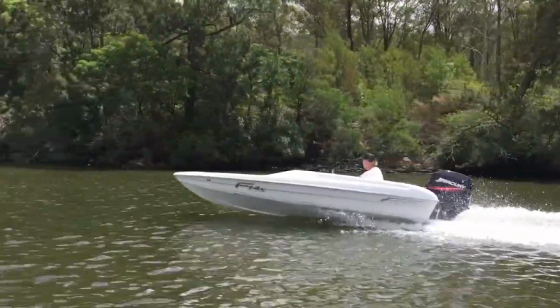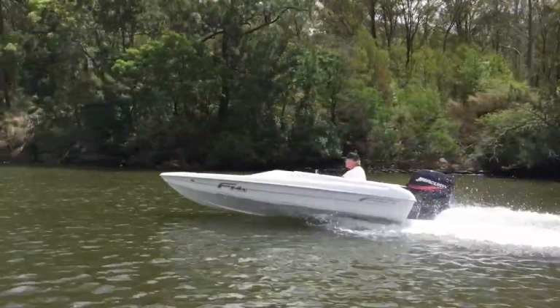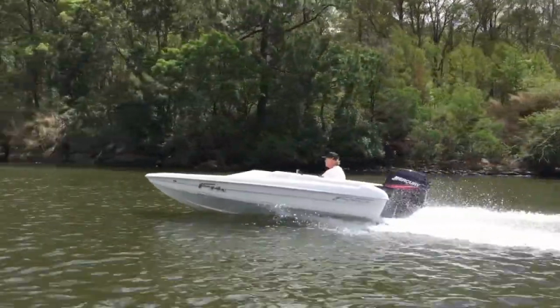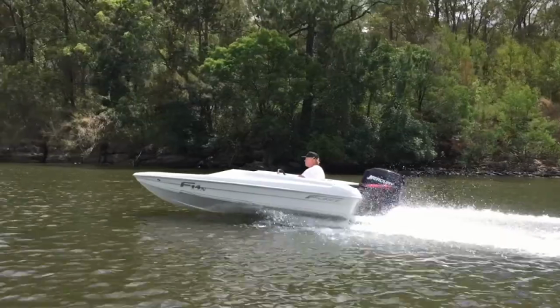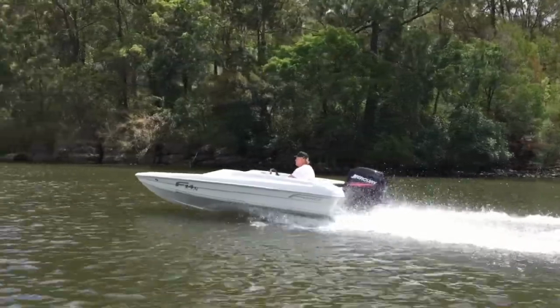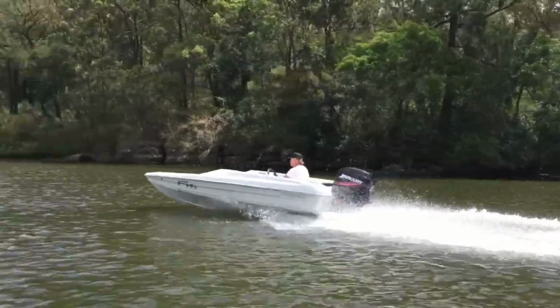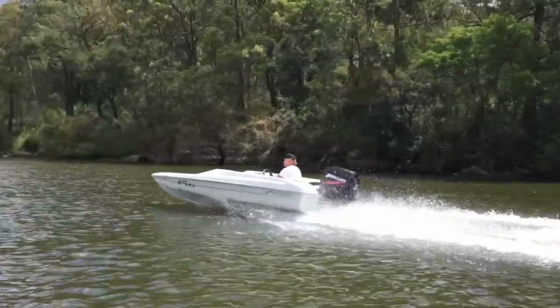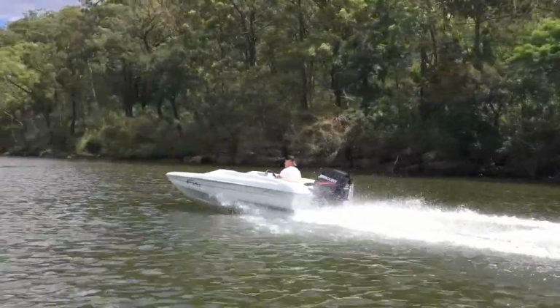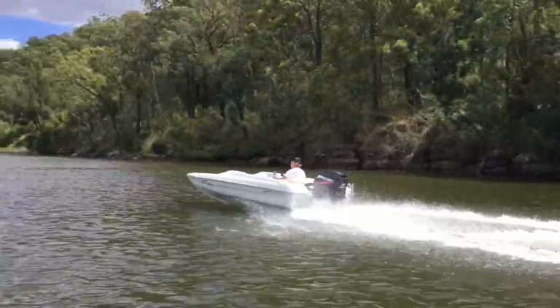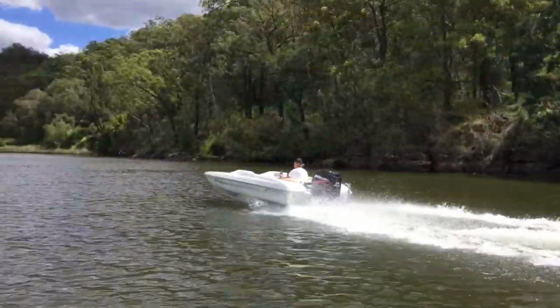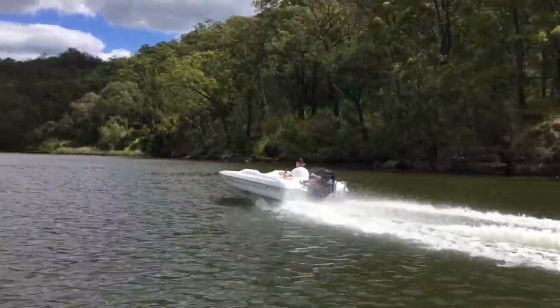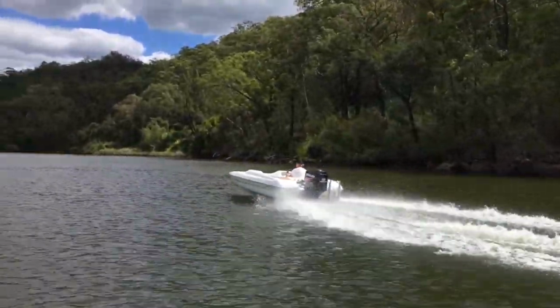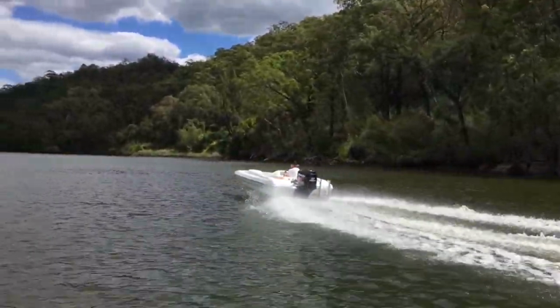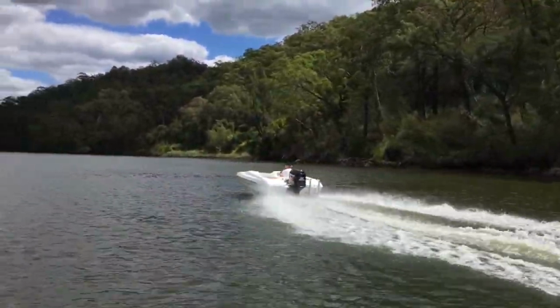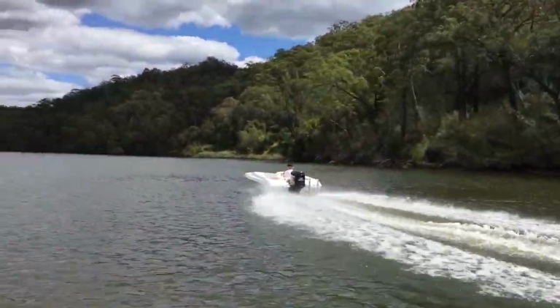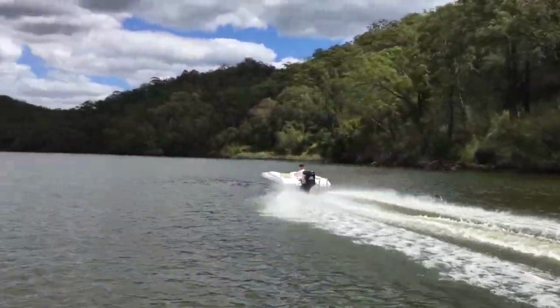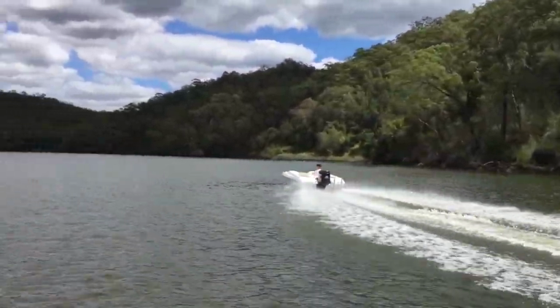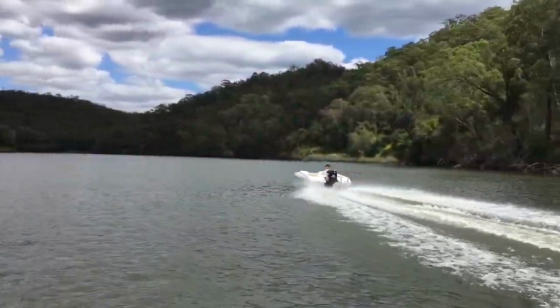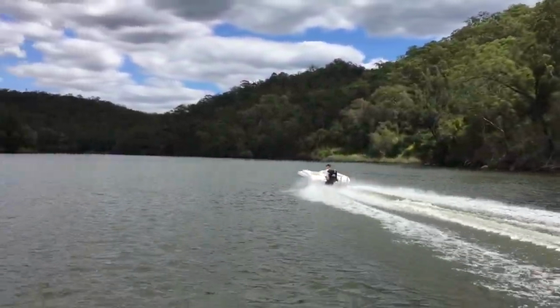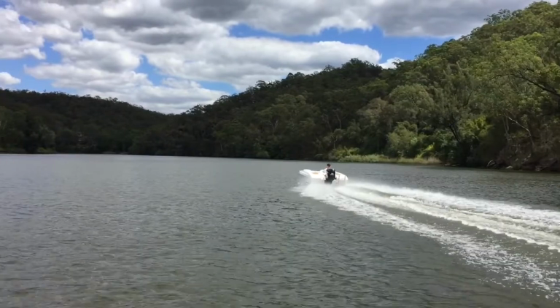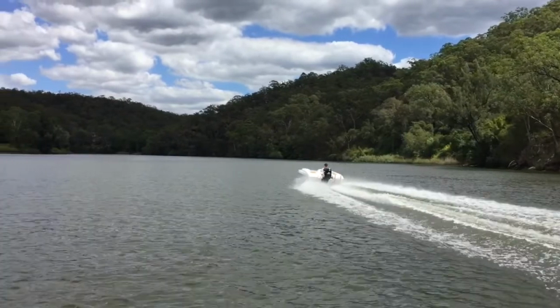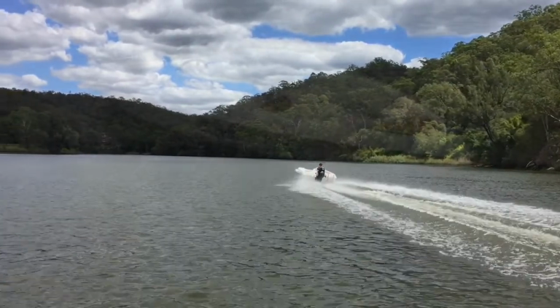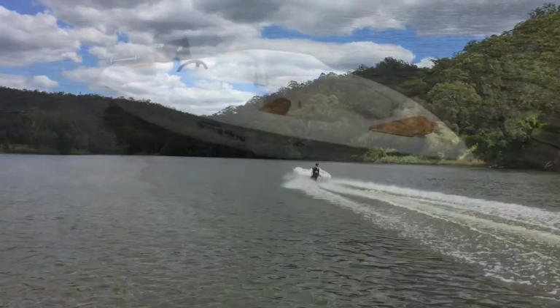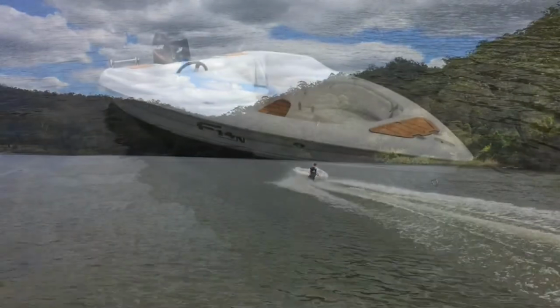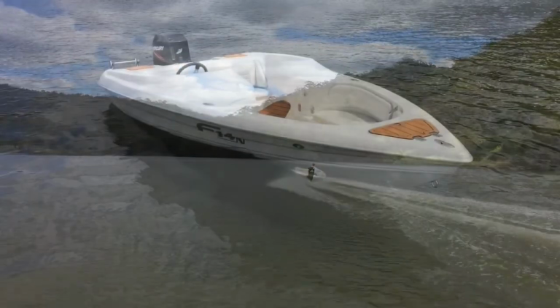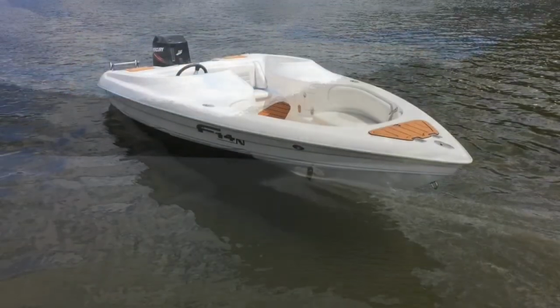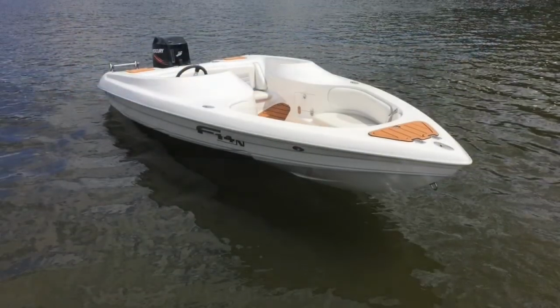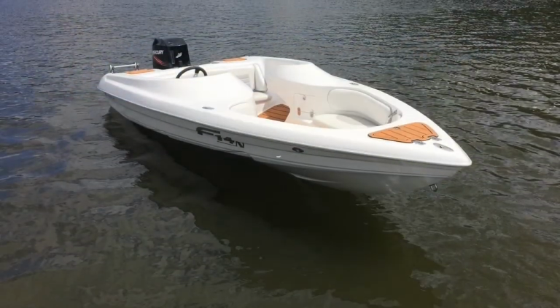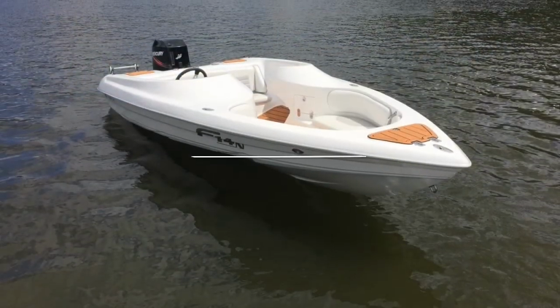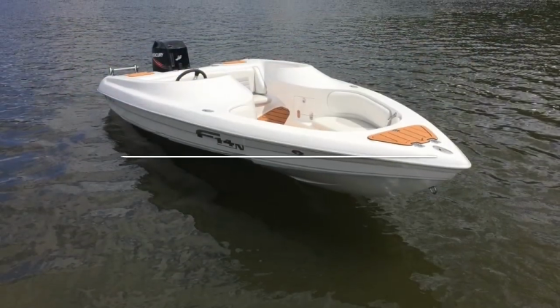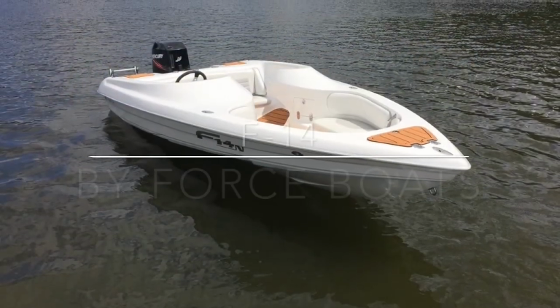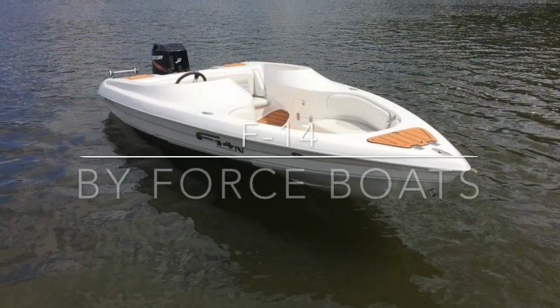Please feel free to give us a call here at Force Boats for more information on the fantastic little F-14 — the little boat with a lot. Thanks for watching and bye for now.